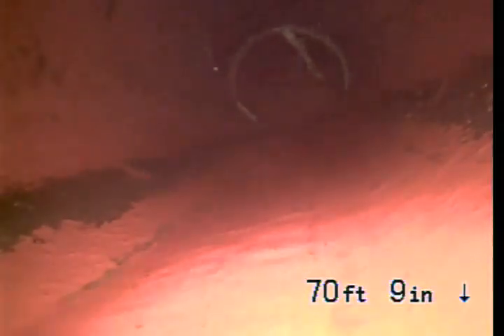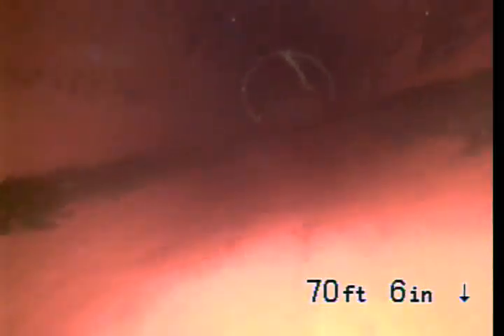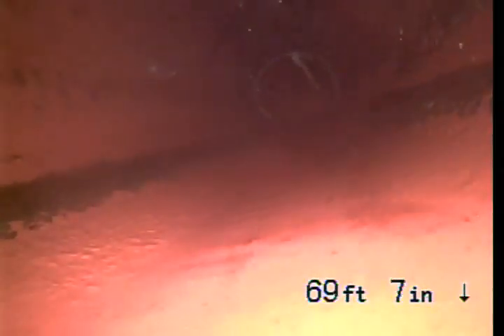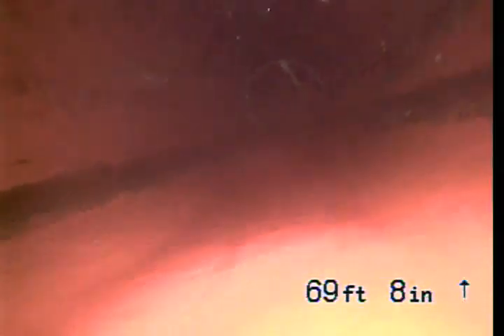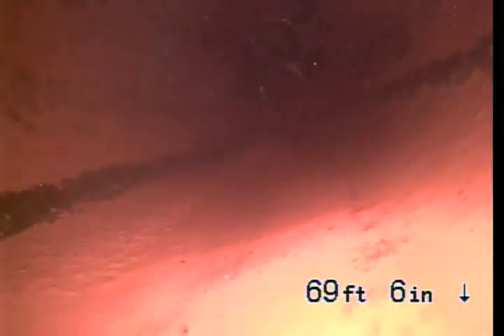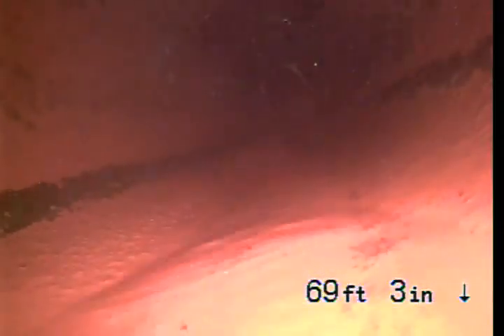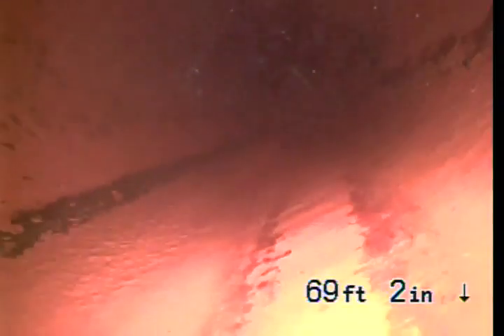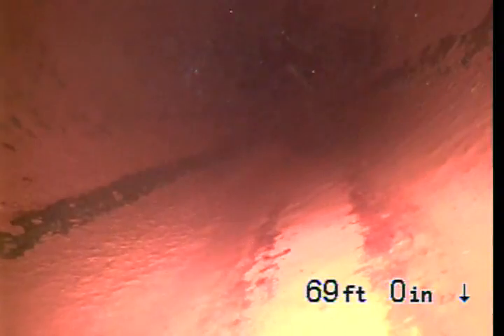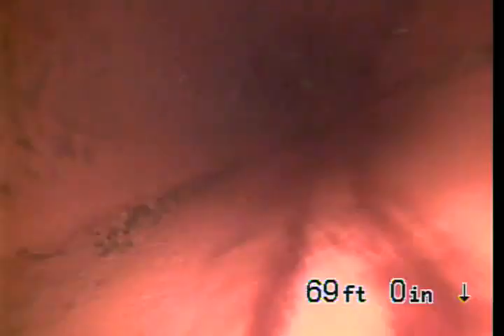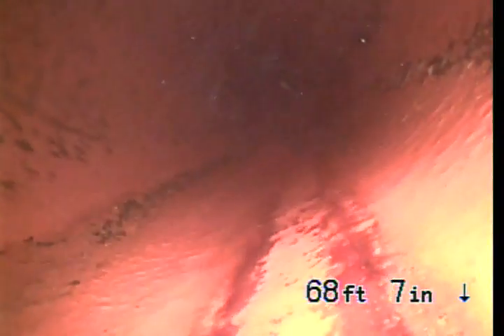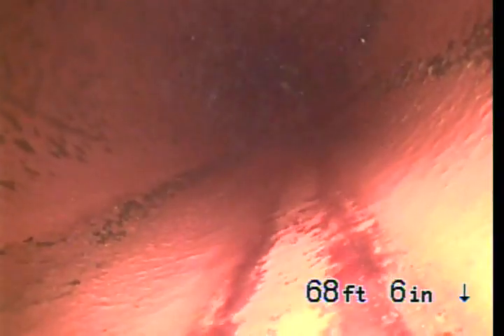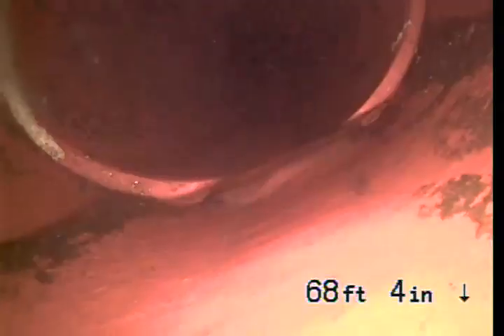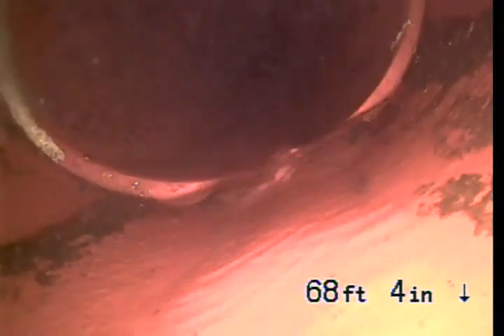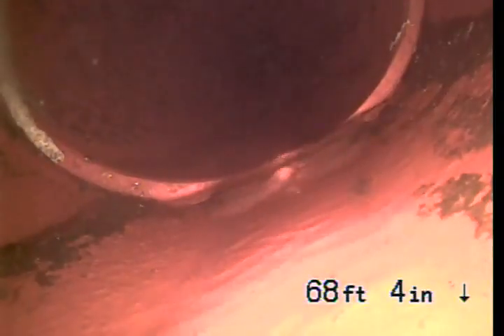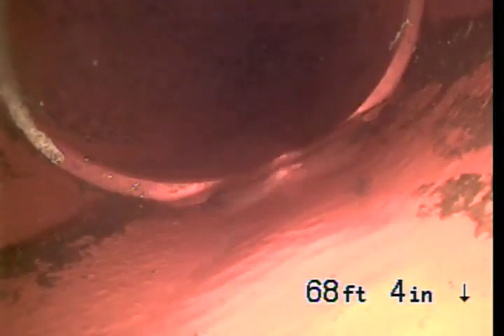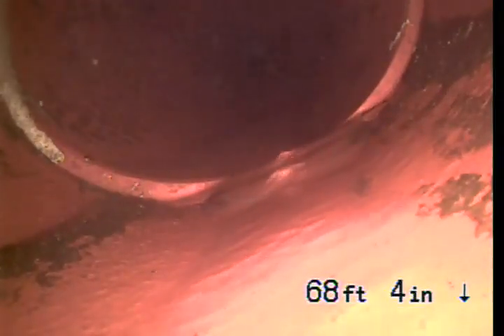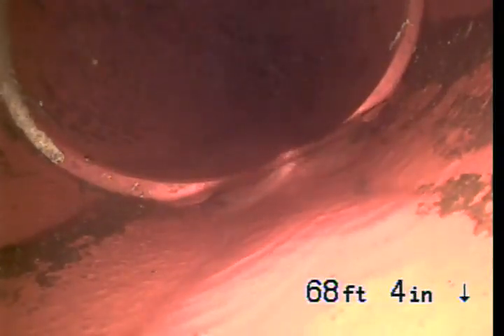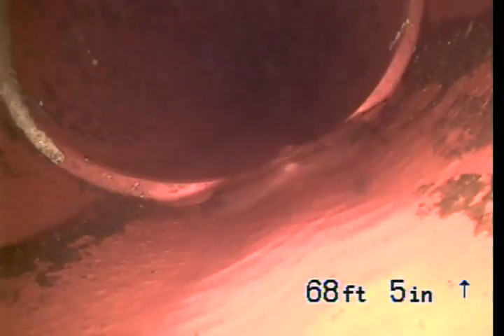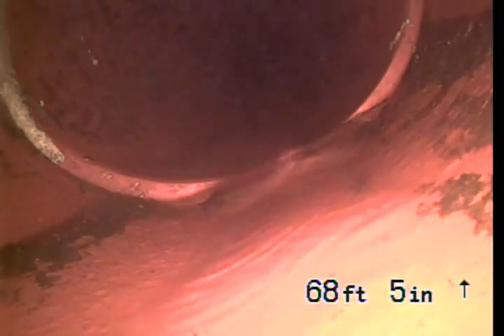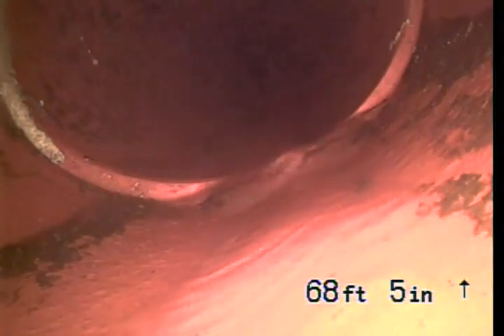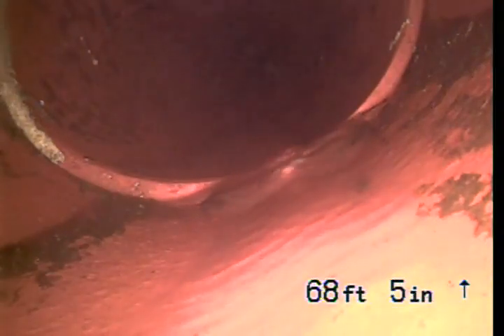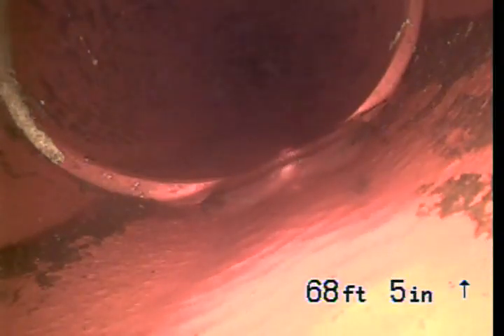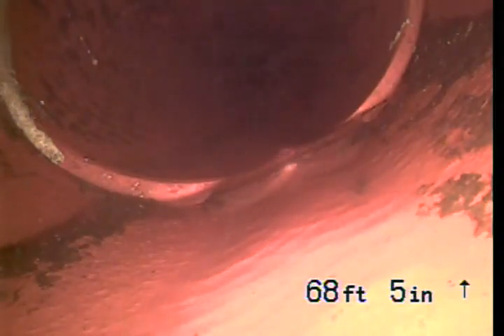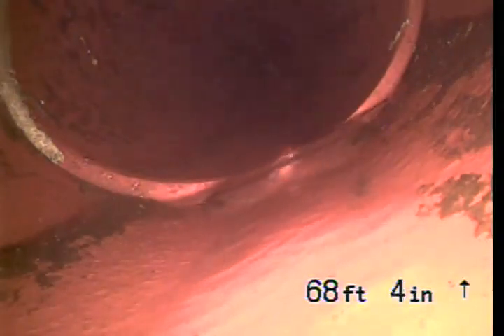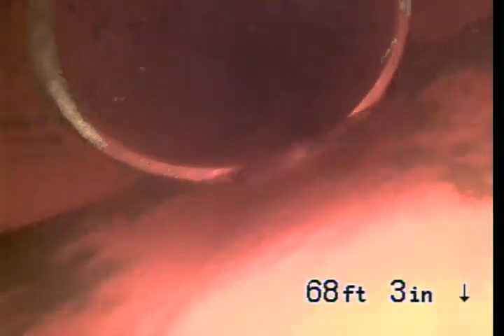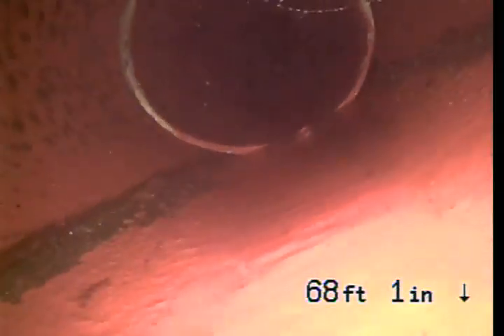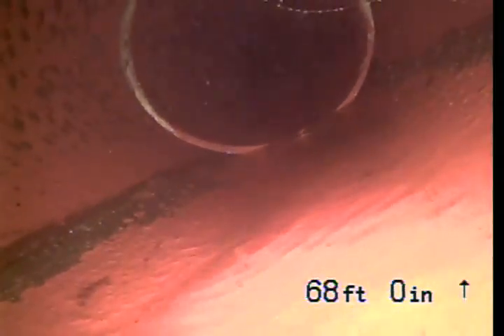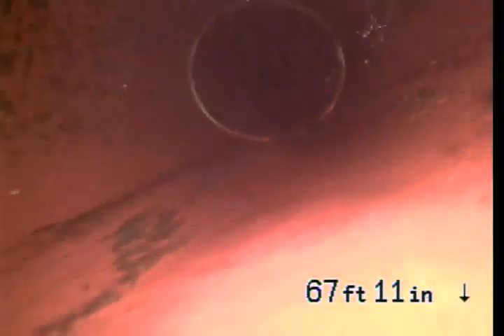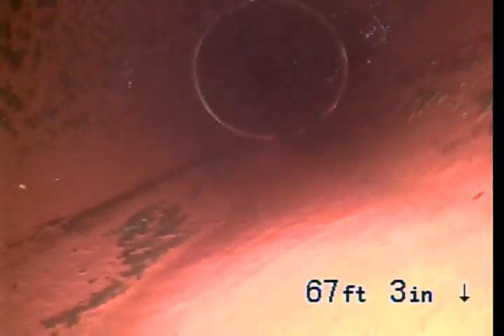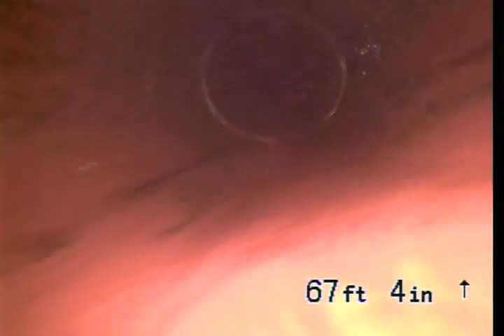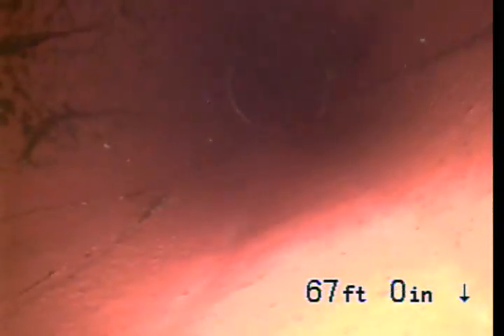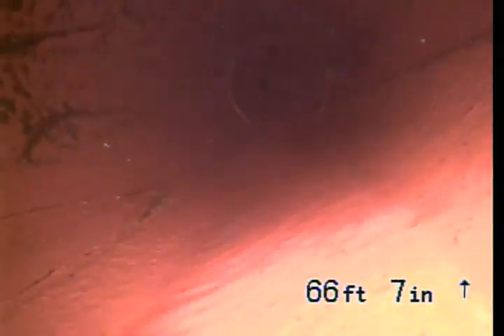As I'm pulling it back, I'm going a little quicker than I normally would just because I've already seen it. But here's another seam. A large offset wouldn't allow my camera to go by — it would be hitting a wall. So if my camera goes by, then water can go by, and we're in pretty good shape here.